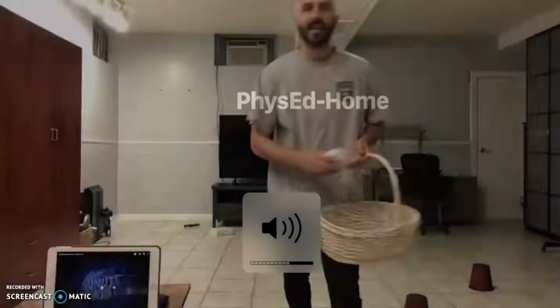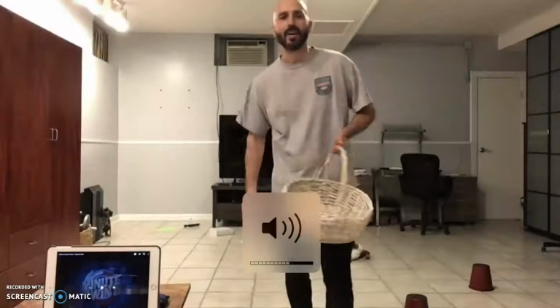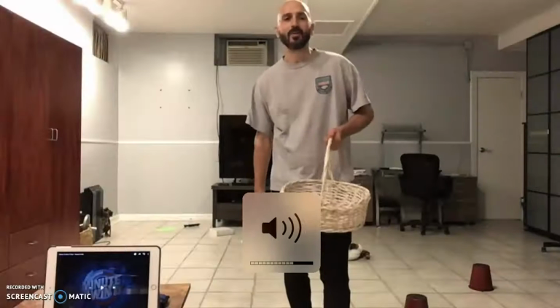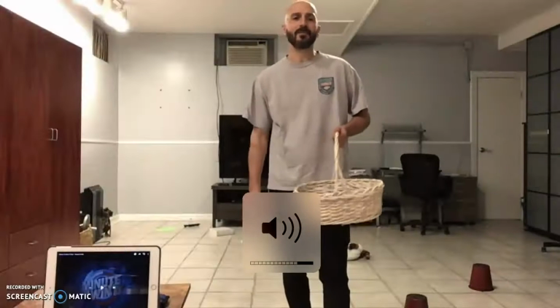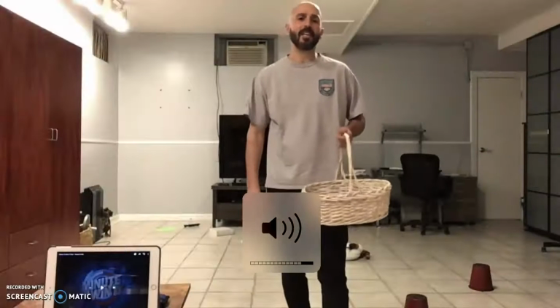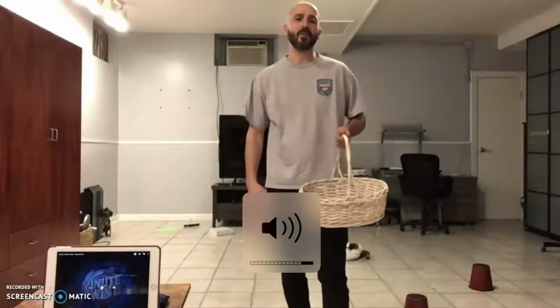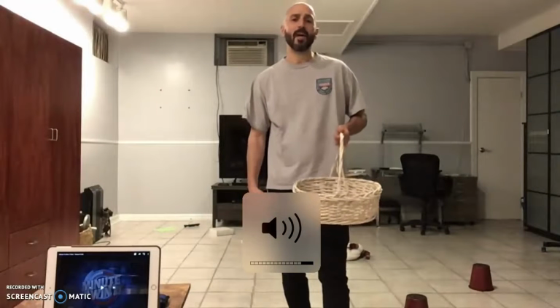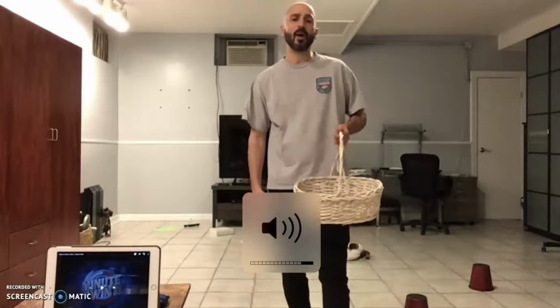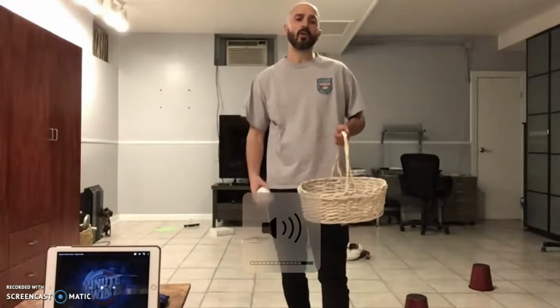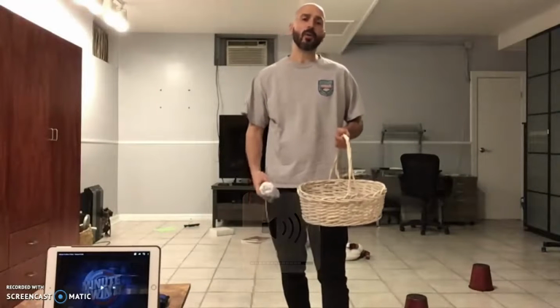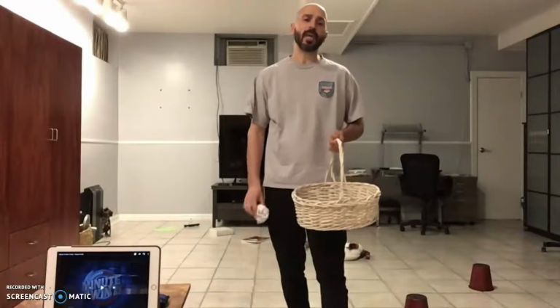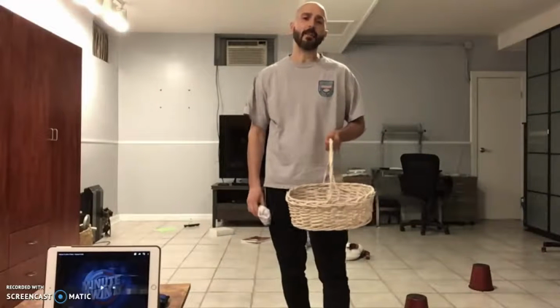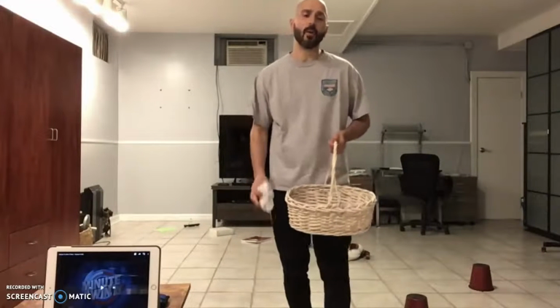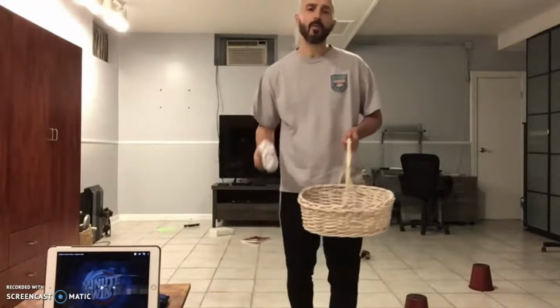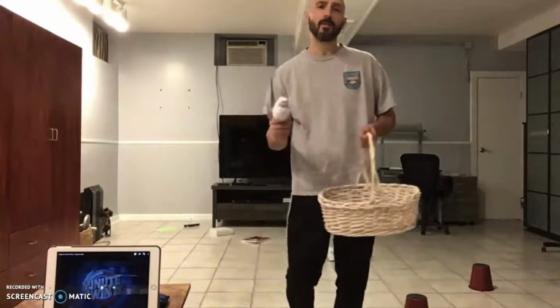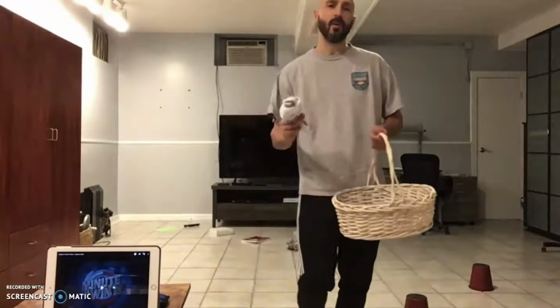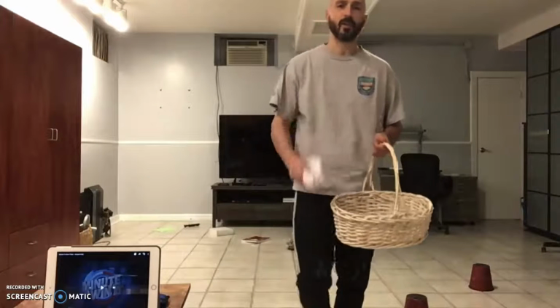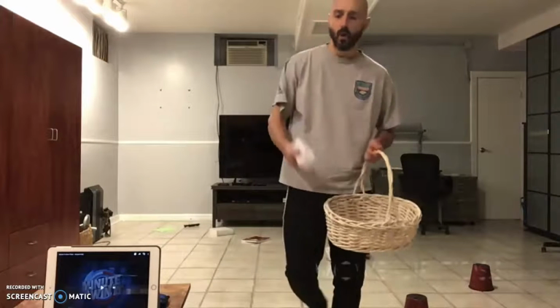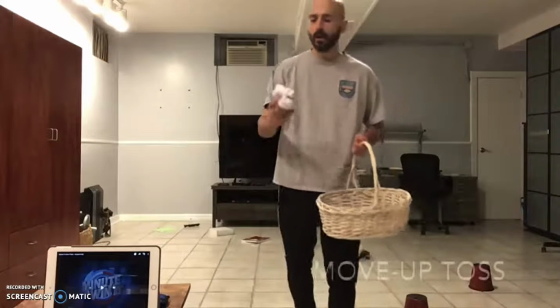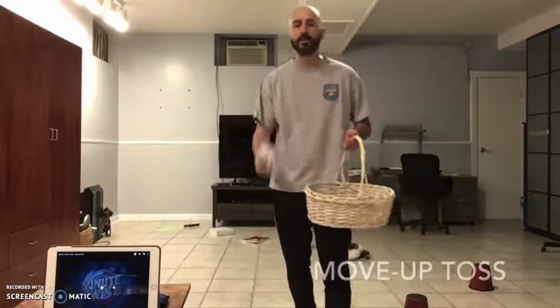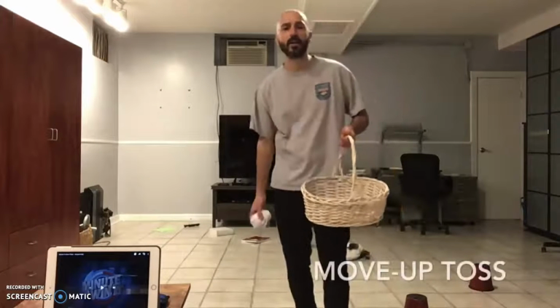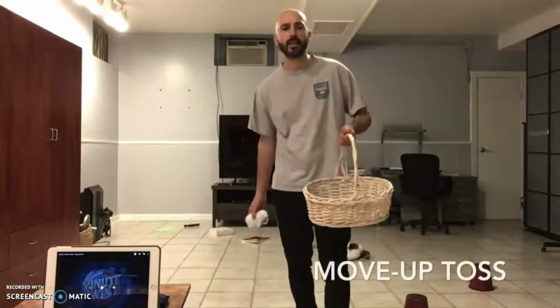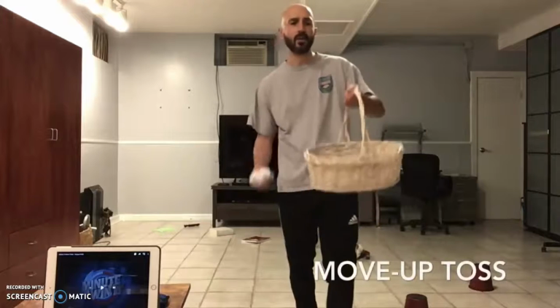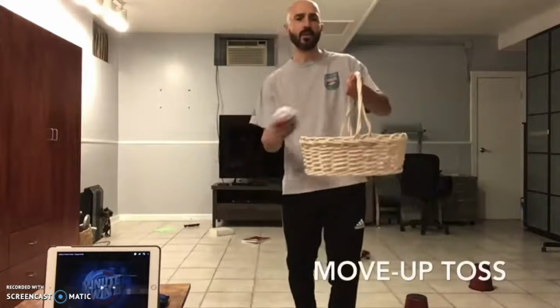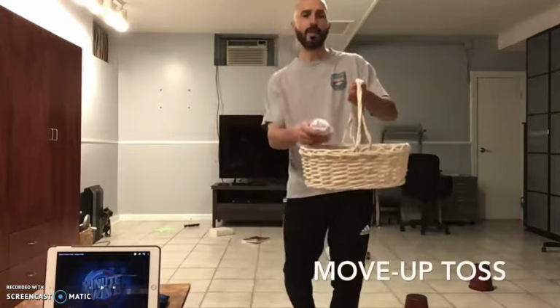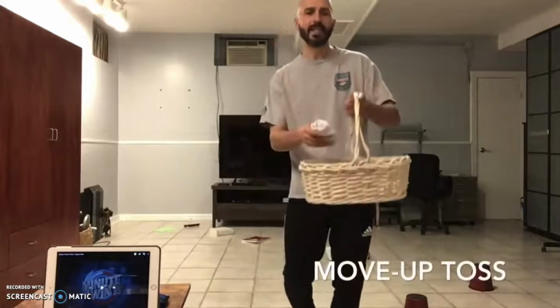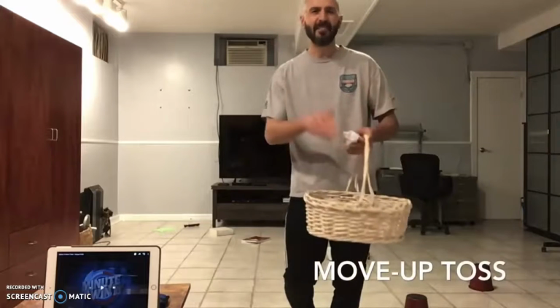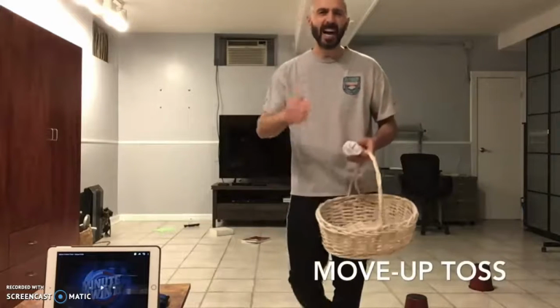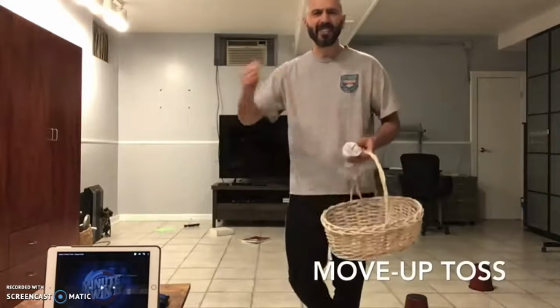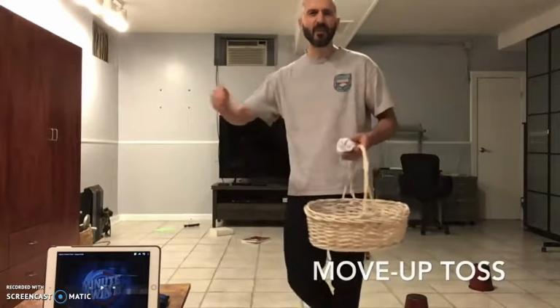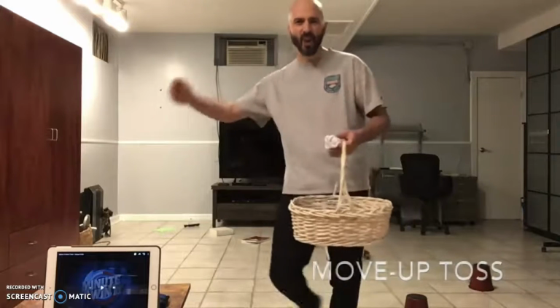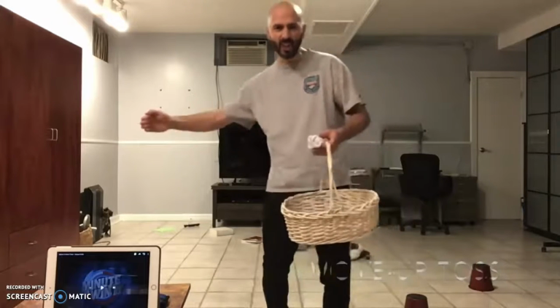Hi, welcome to the Phys at Home, where I'm going to show you a game called Move Up Toss, where you have the underhand toss into a basket at five different targets.